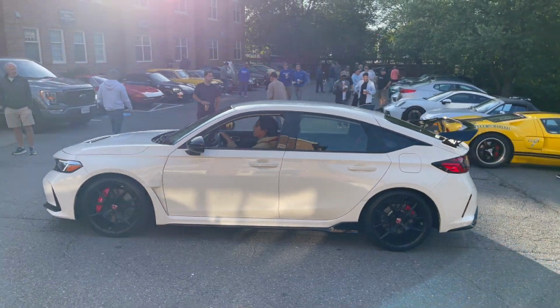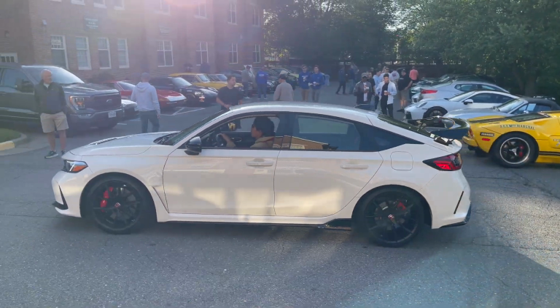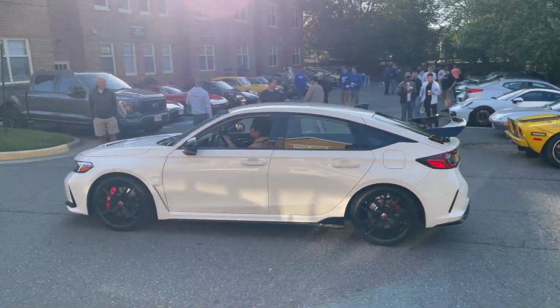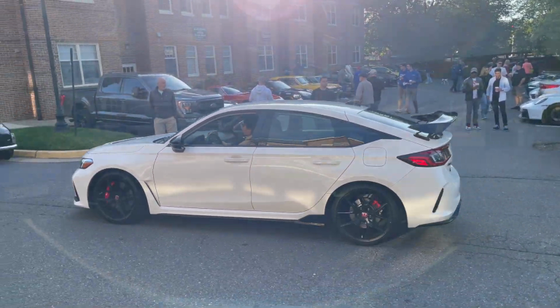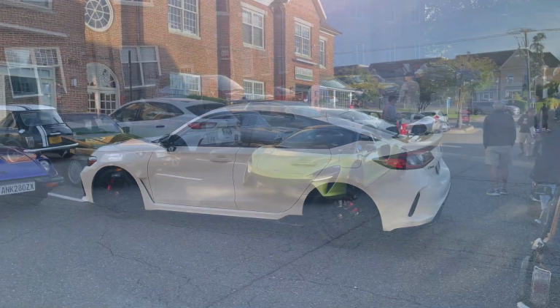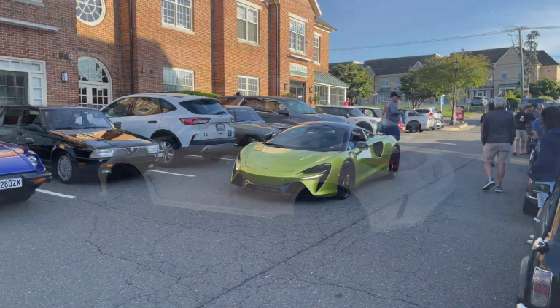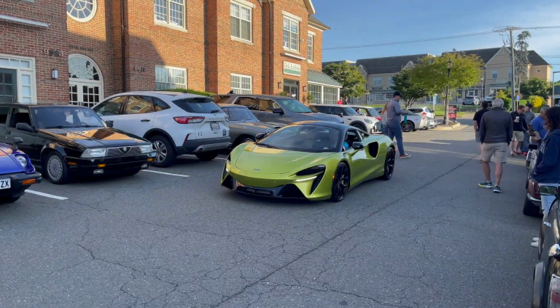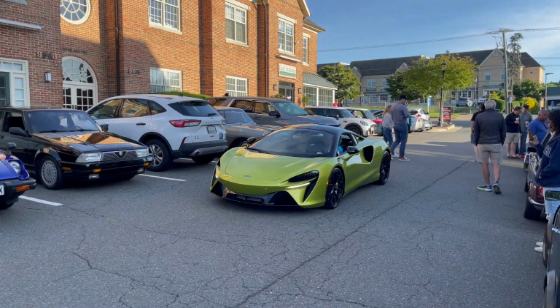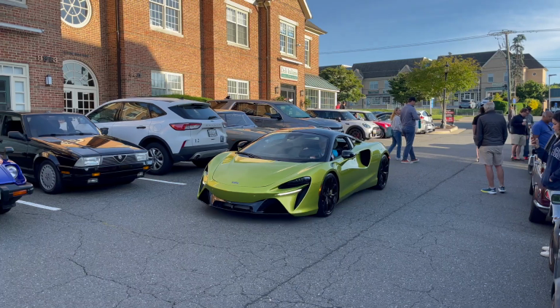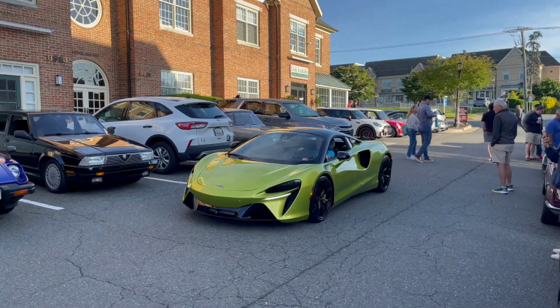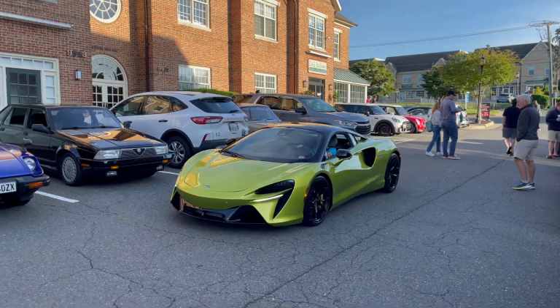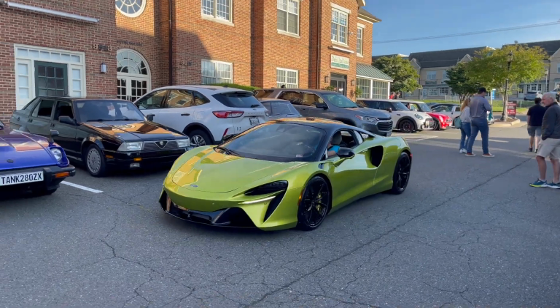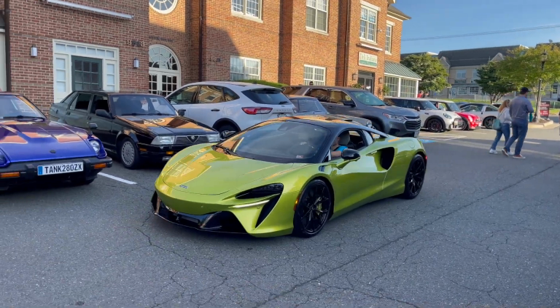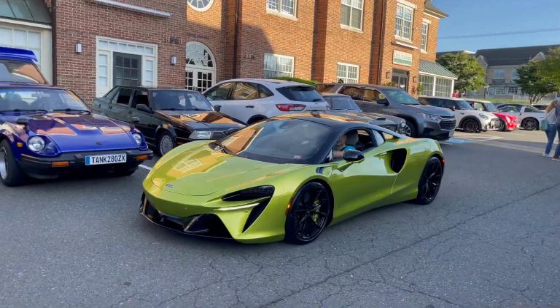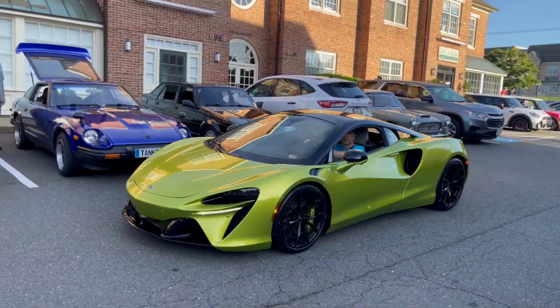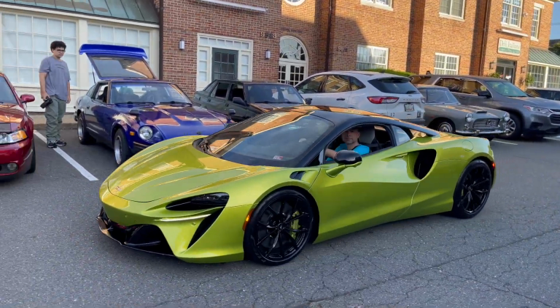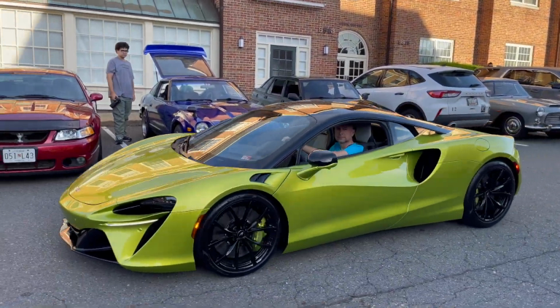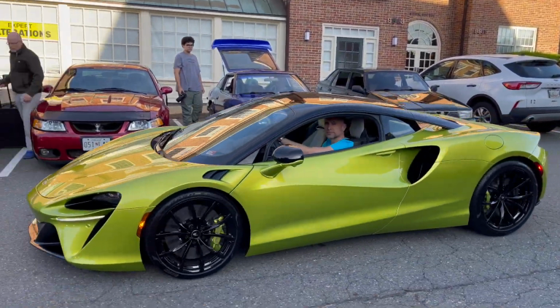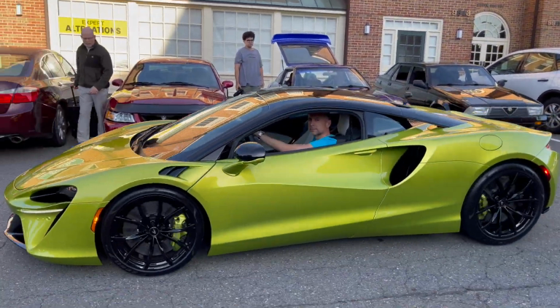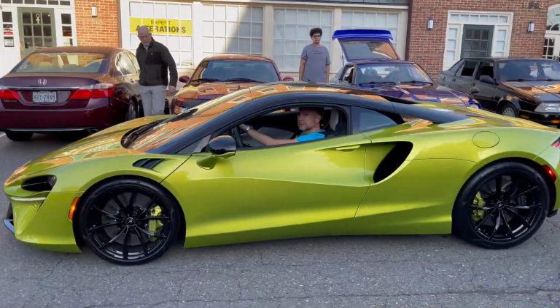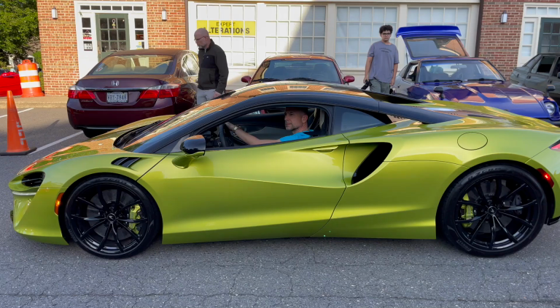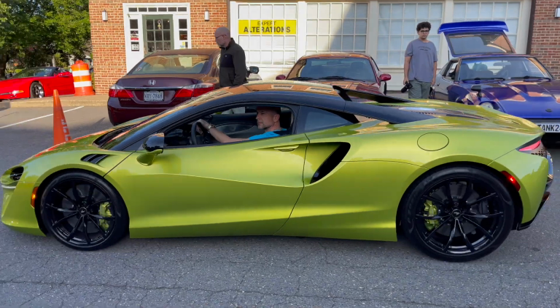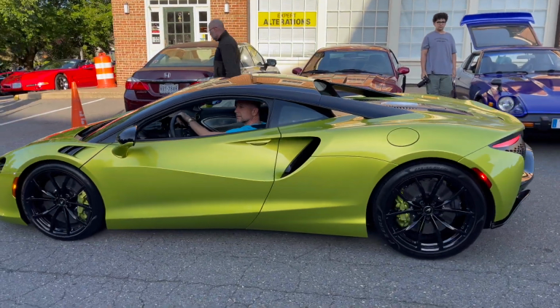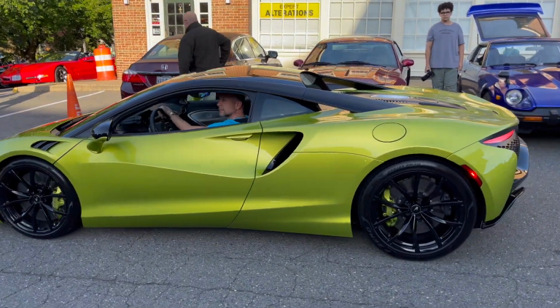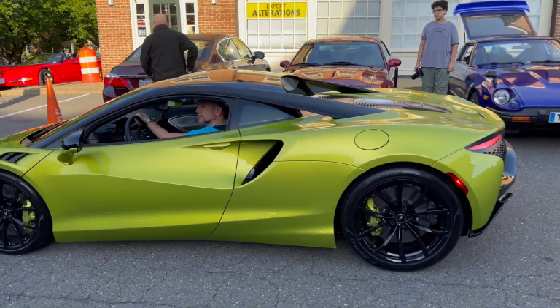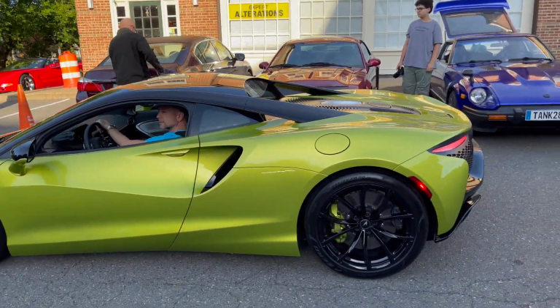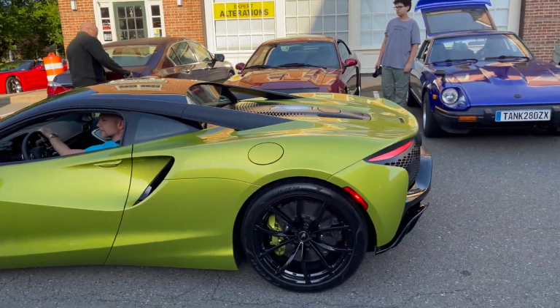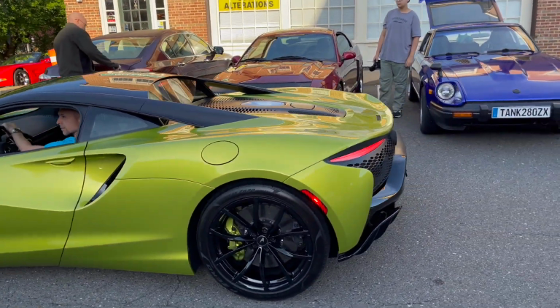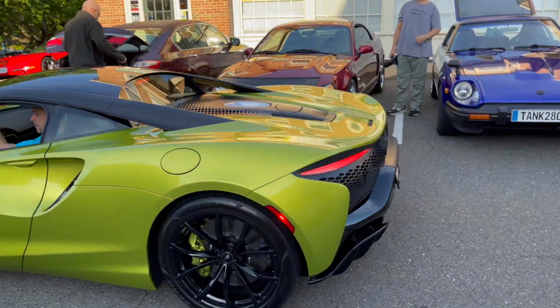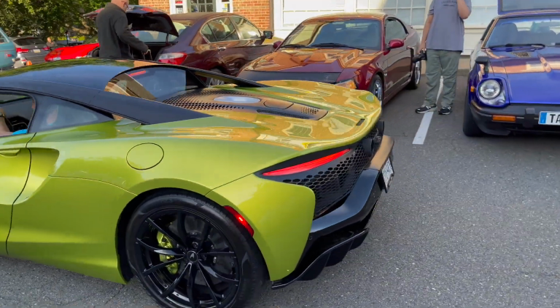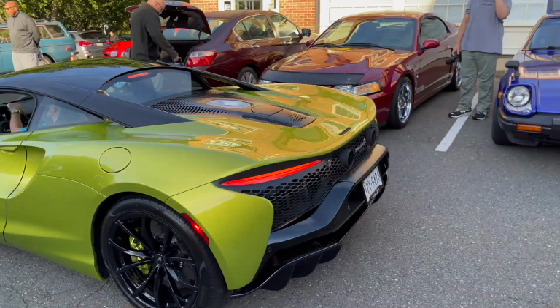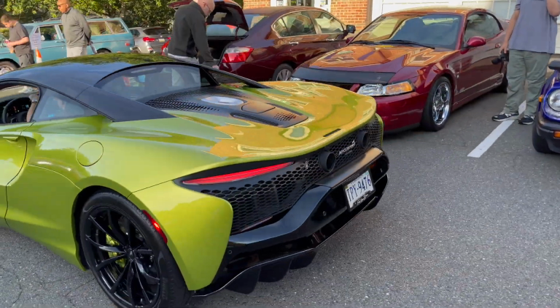Here's something I haven't seen yet — brand new McLaren Artura here with the V6. Nice color, sounds pretty good too.